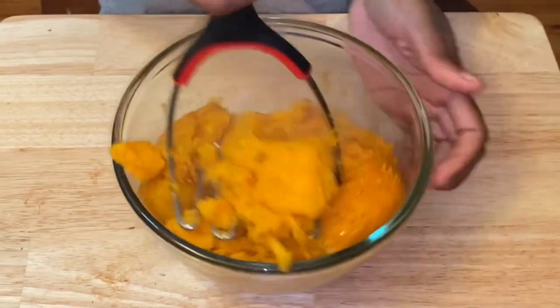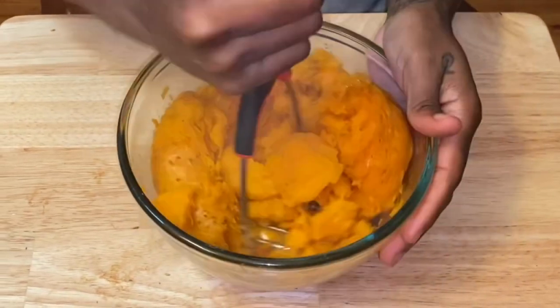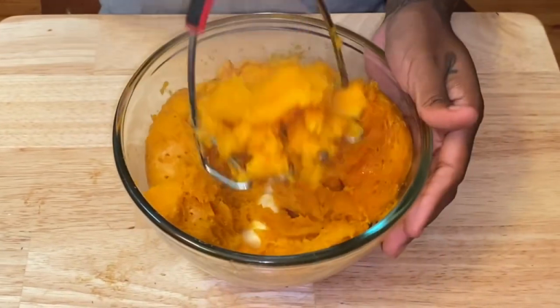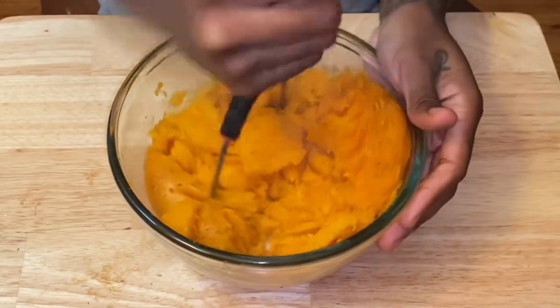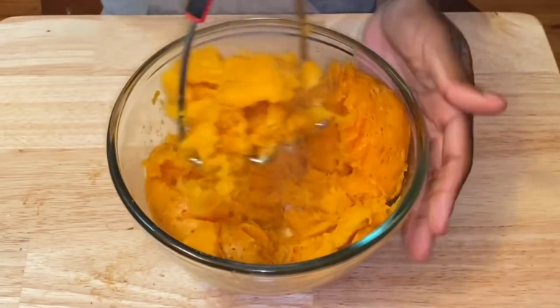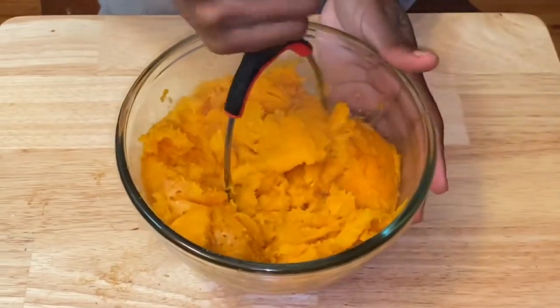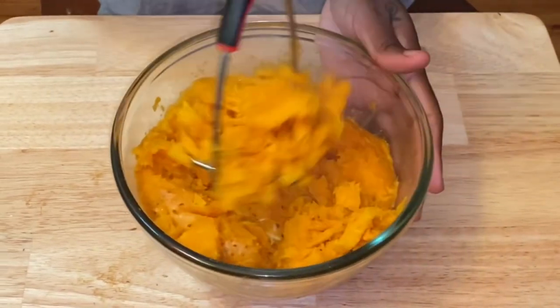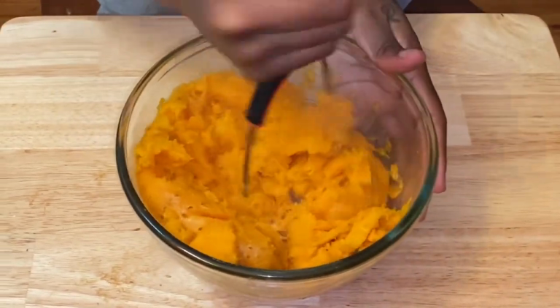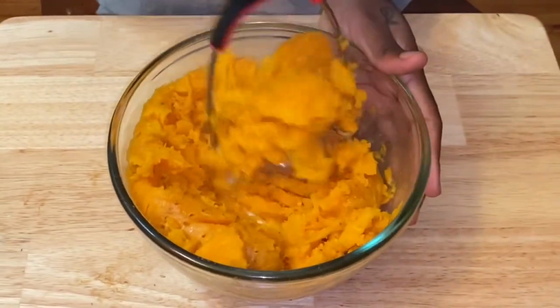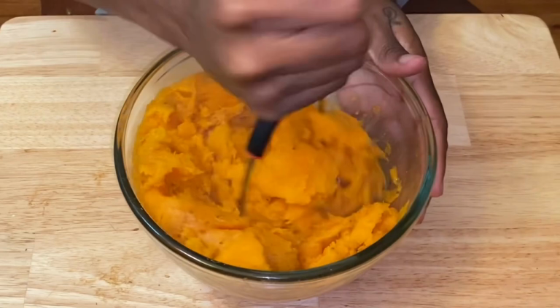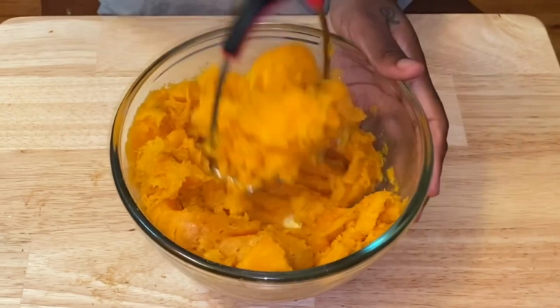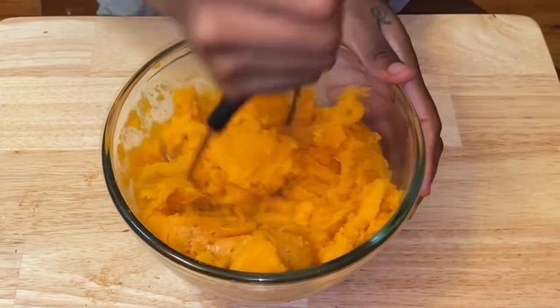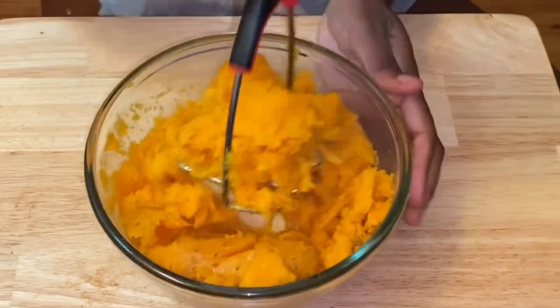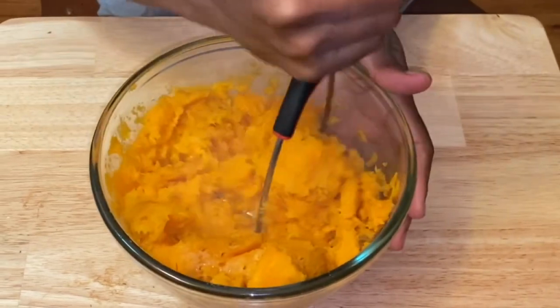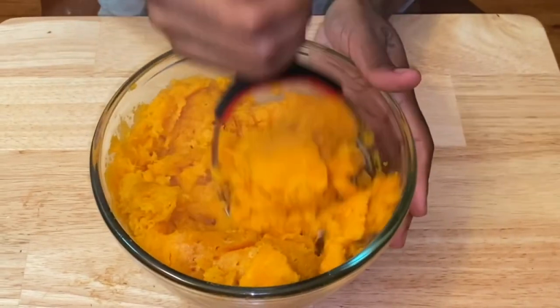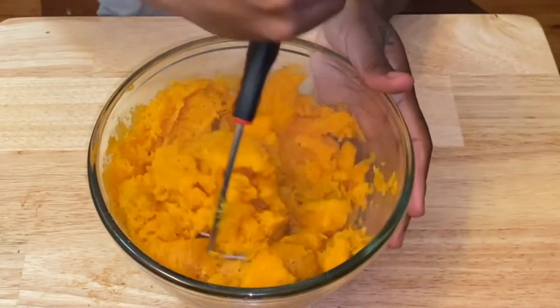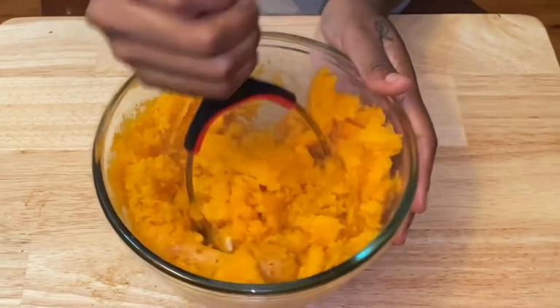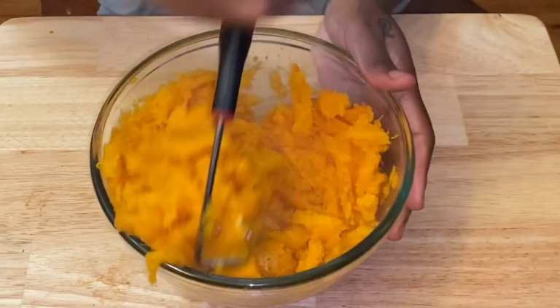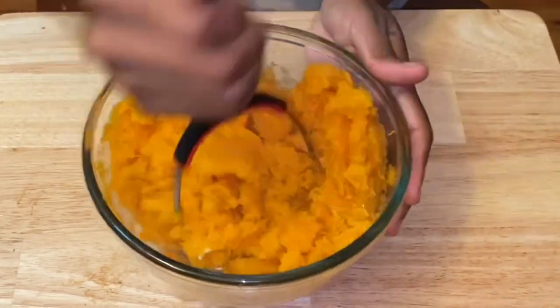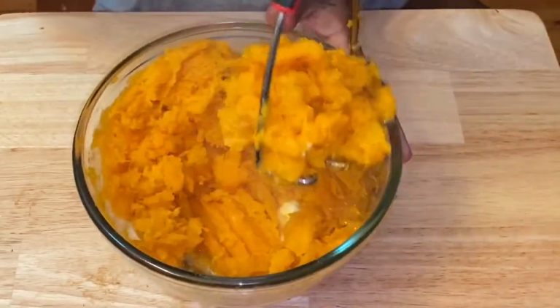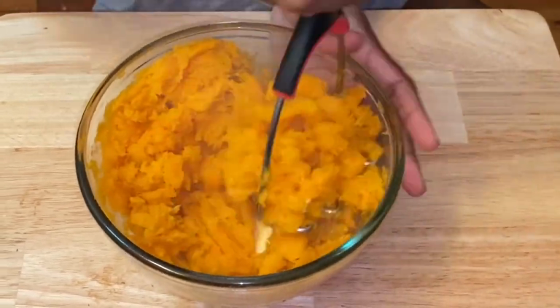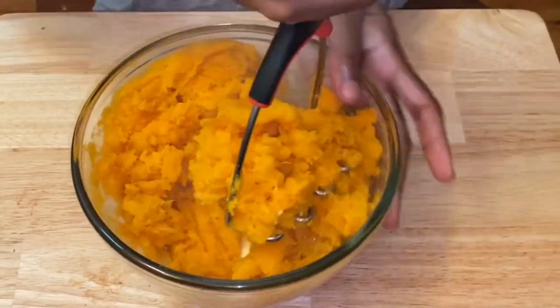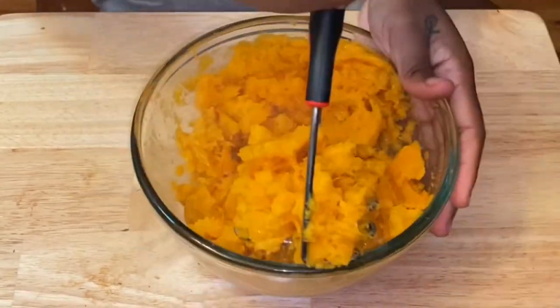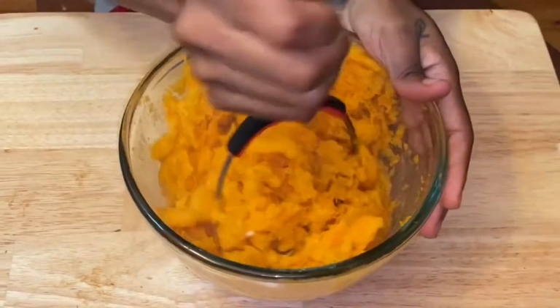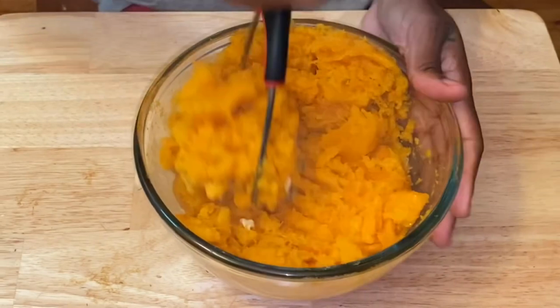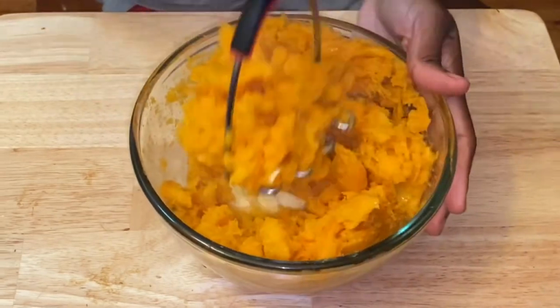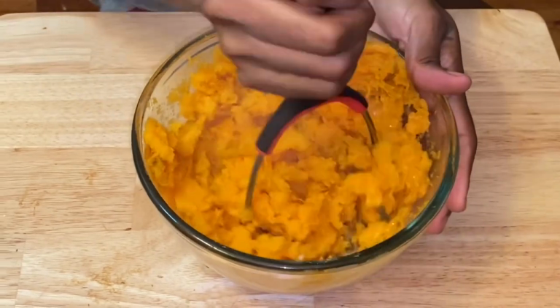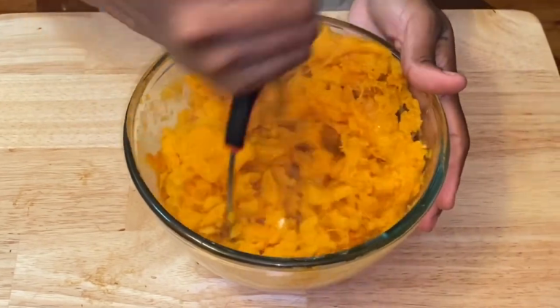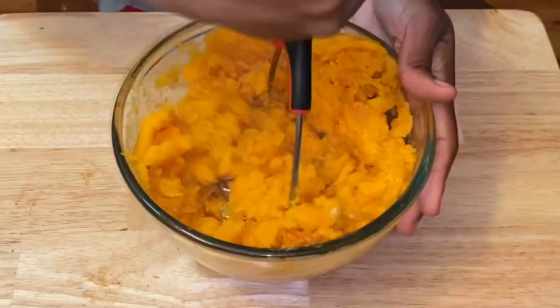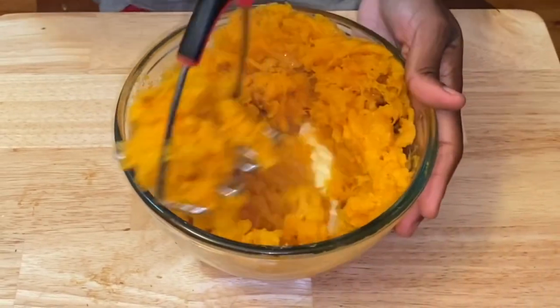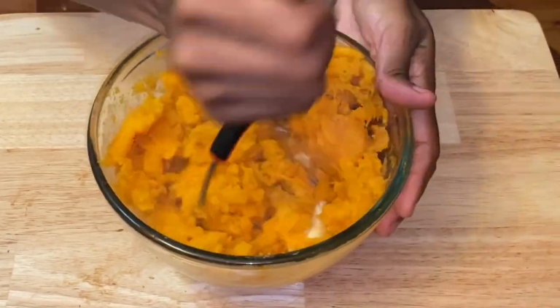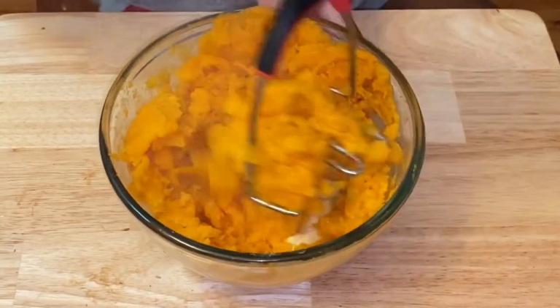Take your potato masher and just get in there and mash it as best you can. We are also going to use a hand blender, so it's okay if it's still a little chunky — you're going to go in with the hand blender just to make sure you get it nice and smooth. I'll leave all the ingredients in the description, so don't worry about writing anything down.